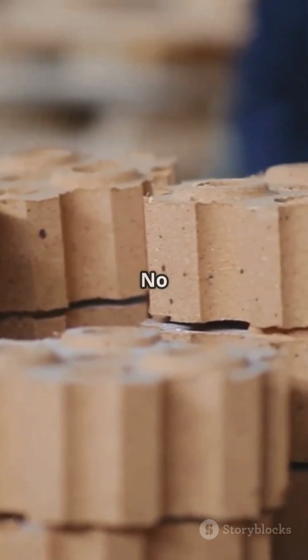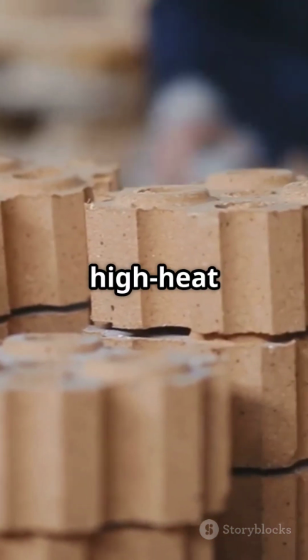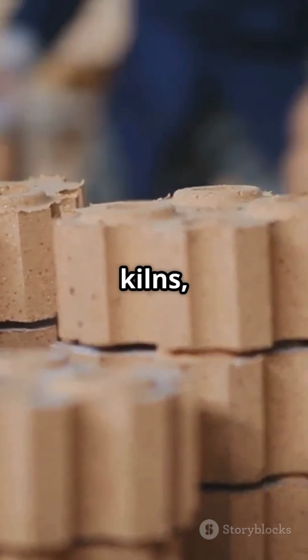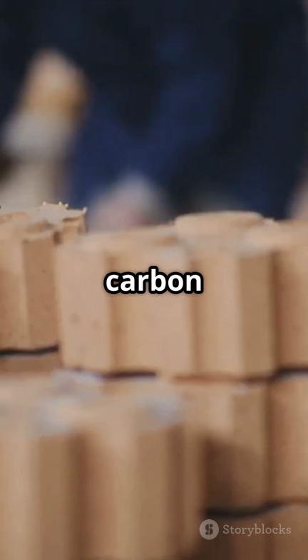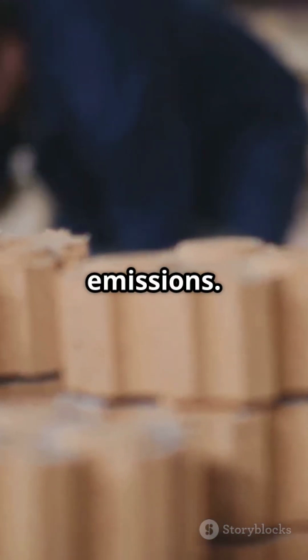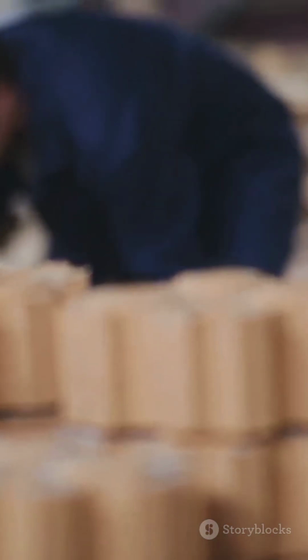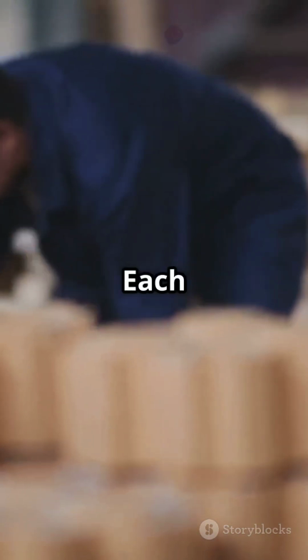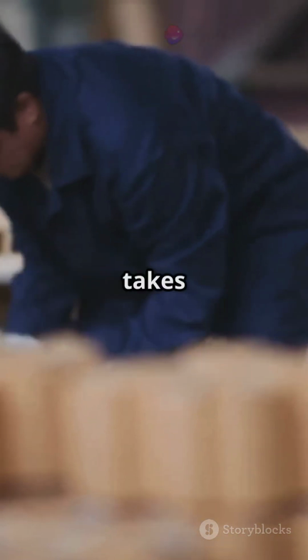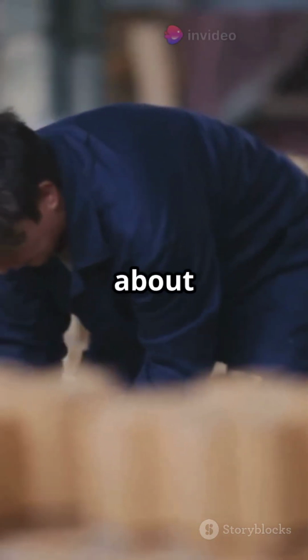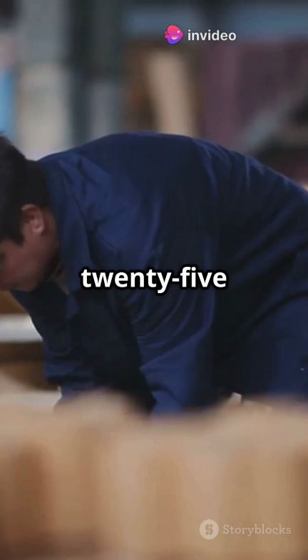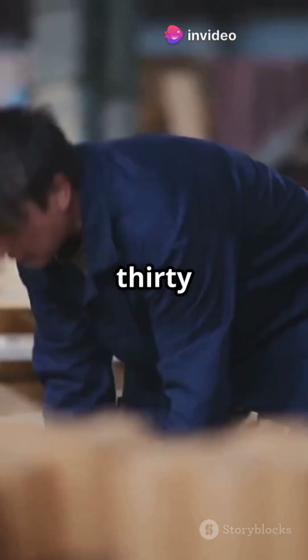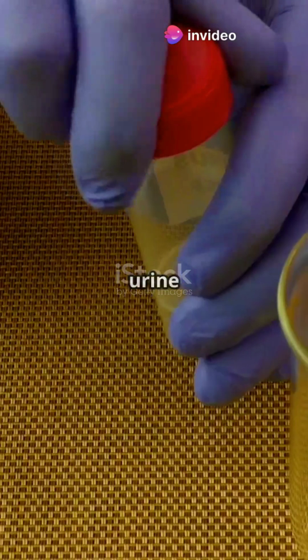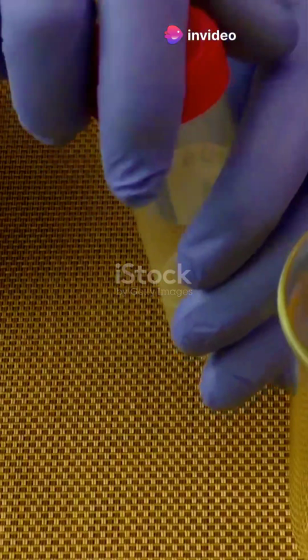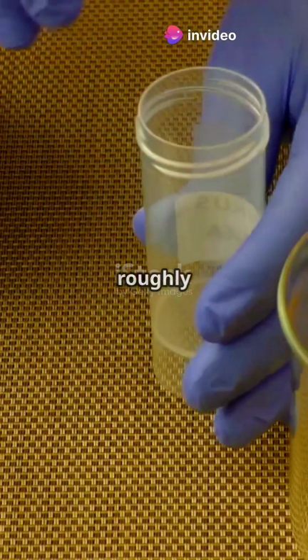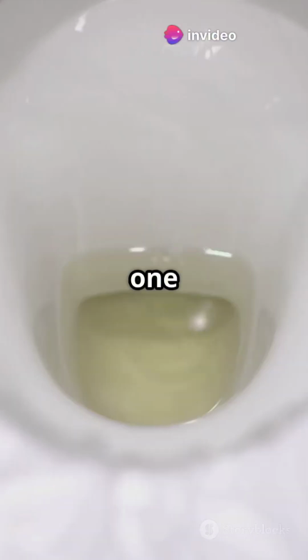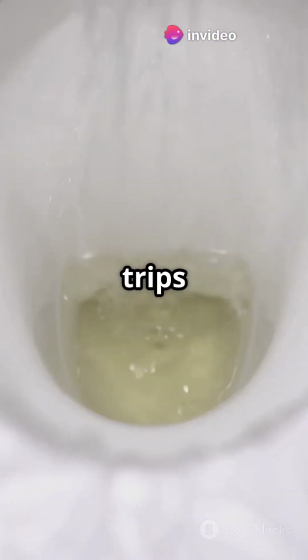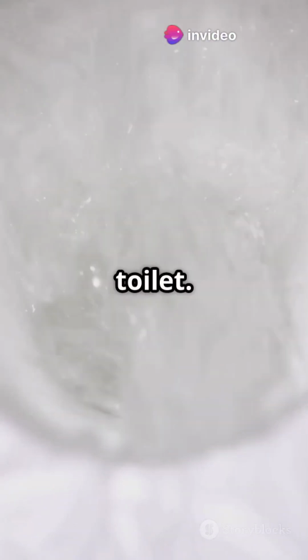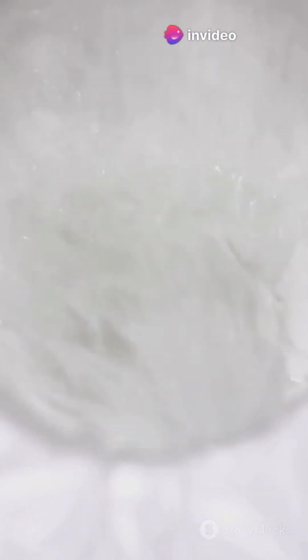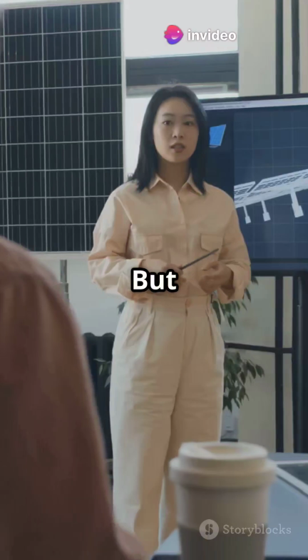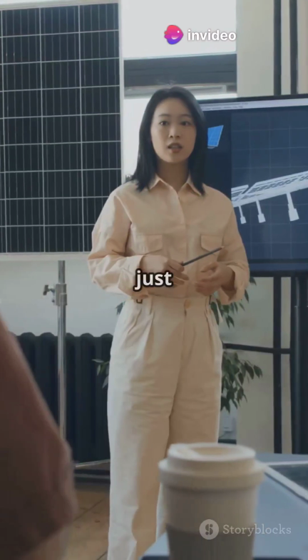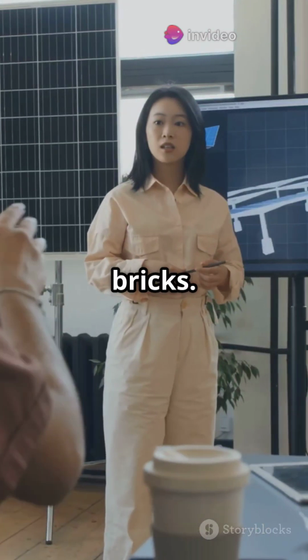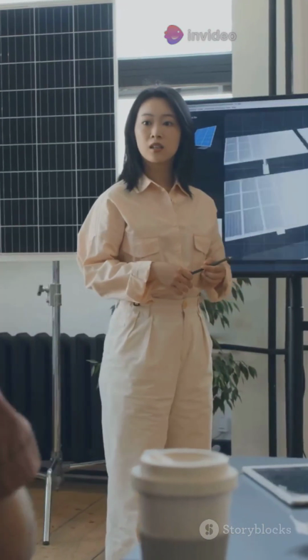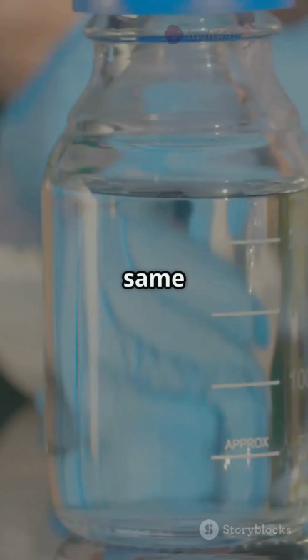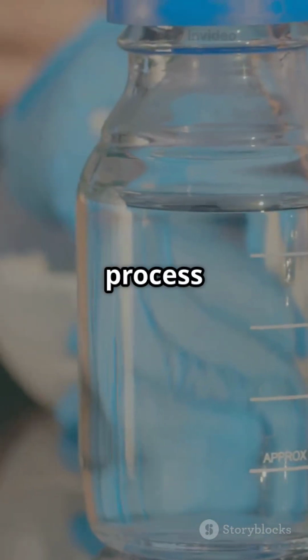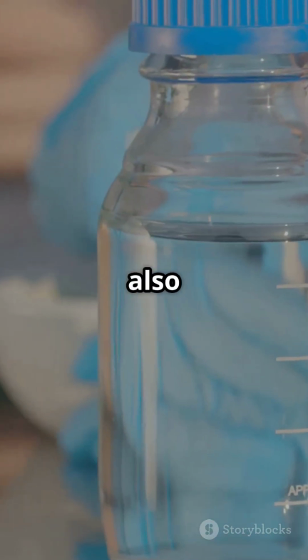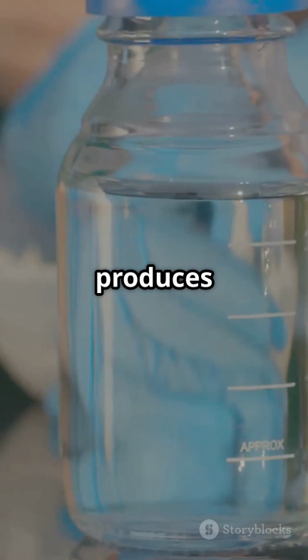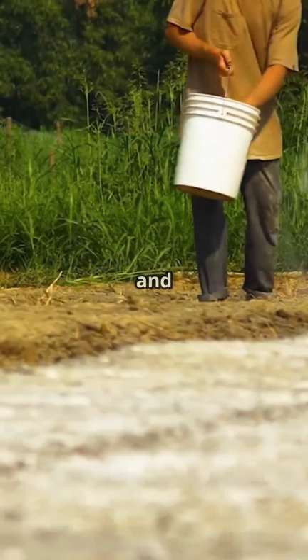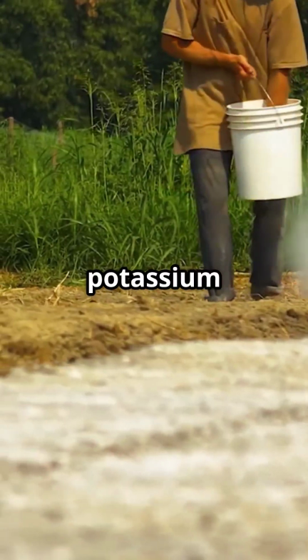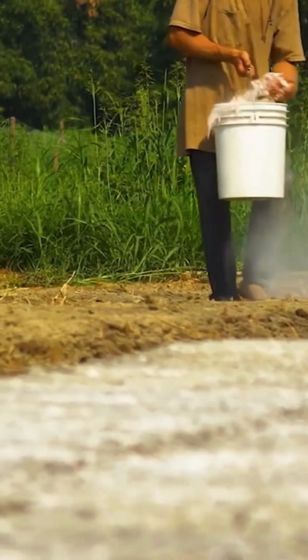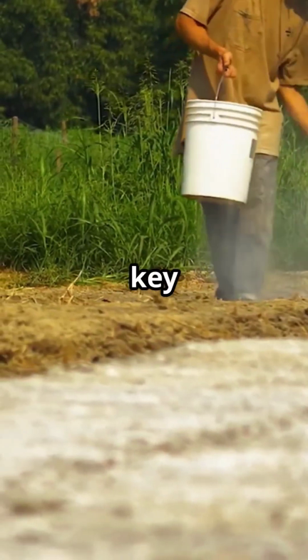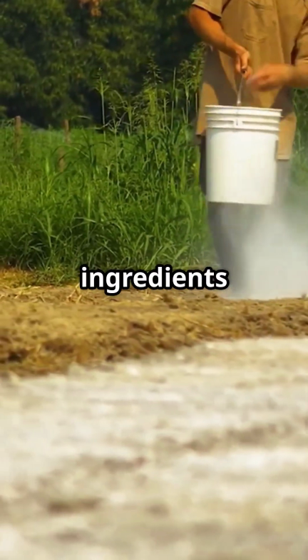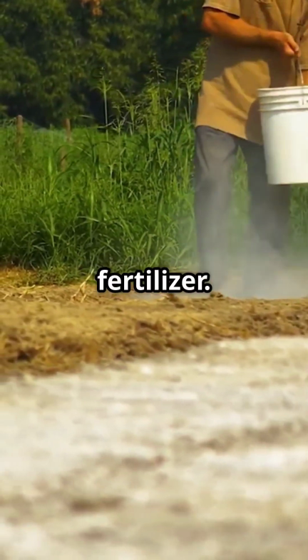No high heat kilns, no carbon emissions. Each brick takes about 25 to 30 liters of urine — that's roughly 100 trips to the toilet. But it's not just bricks; the same process also produces nitrogen and potassium, key ingredients in fertilizer.